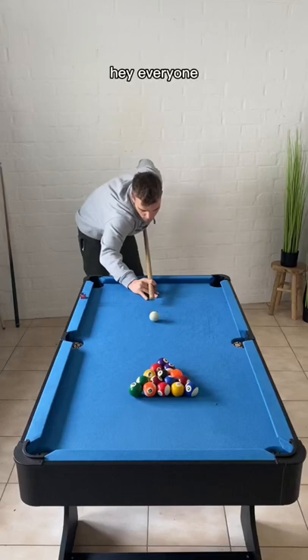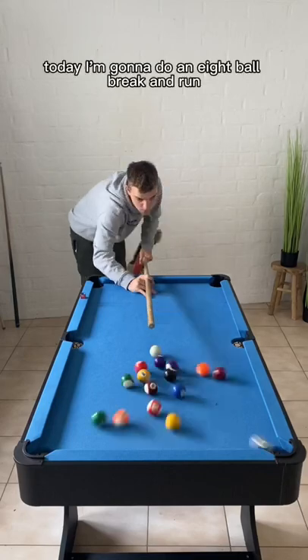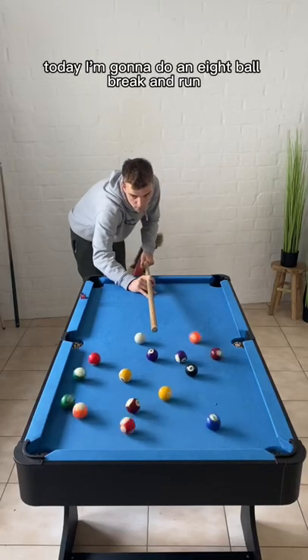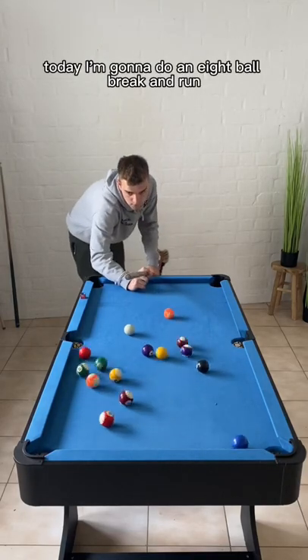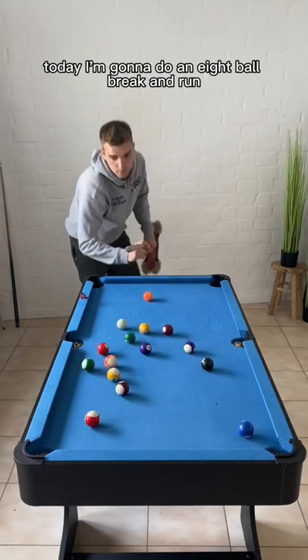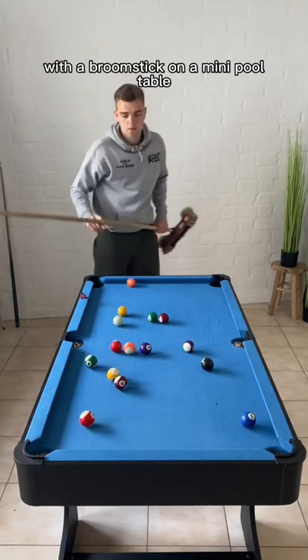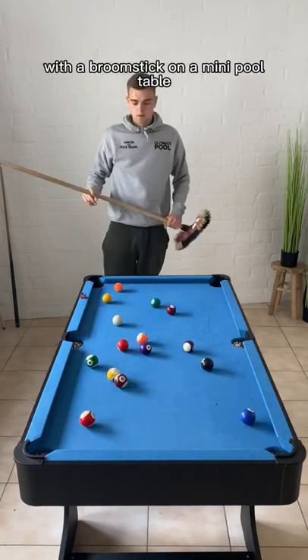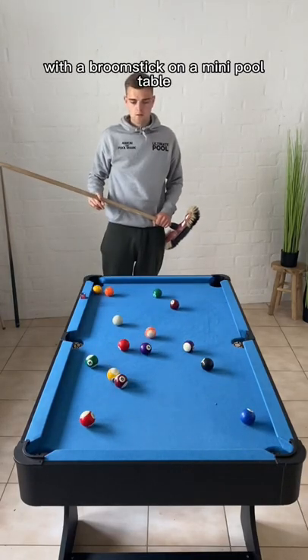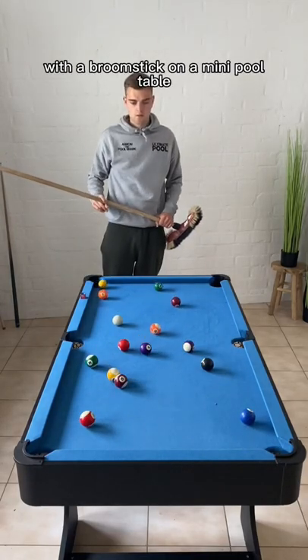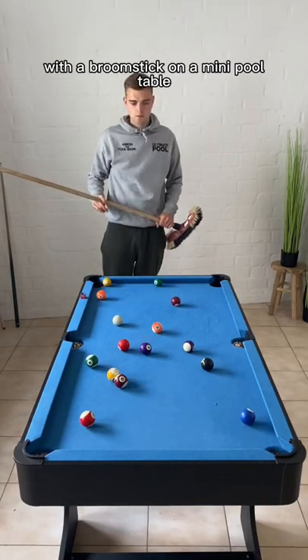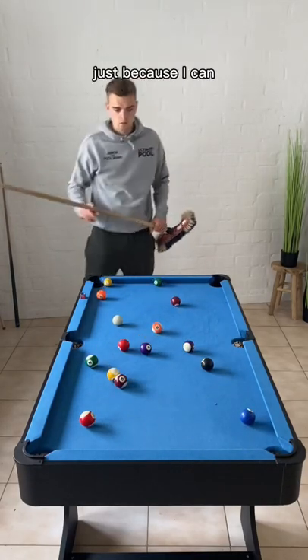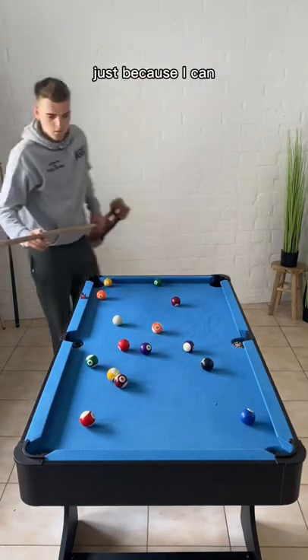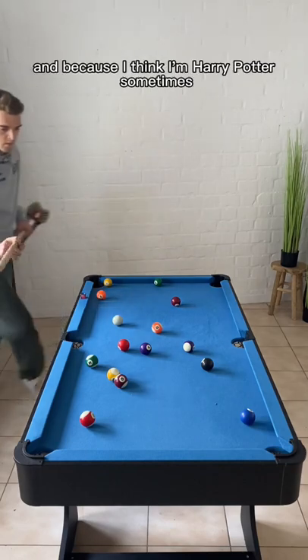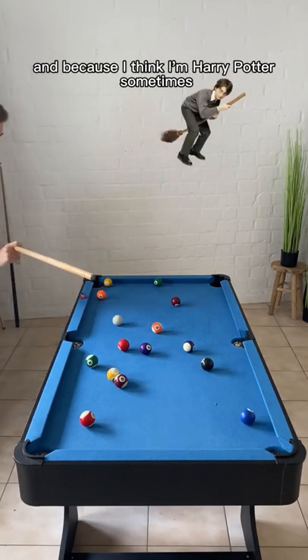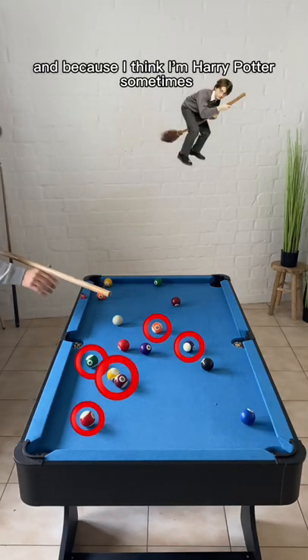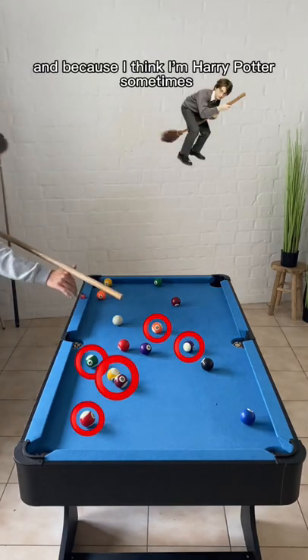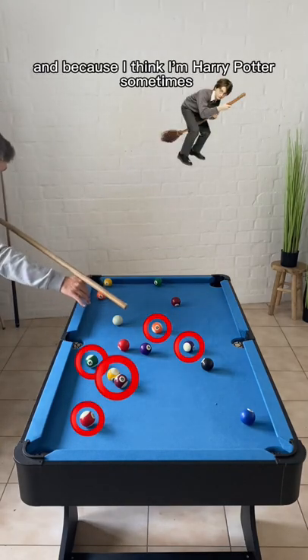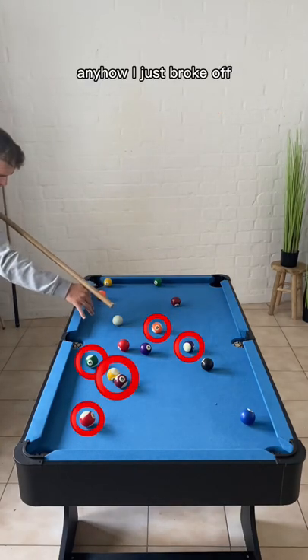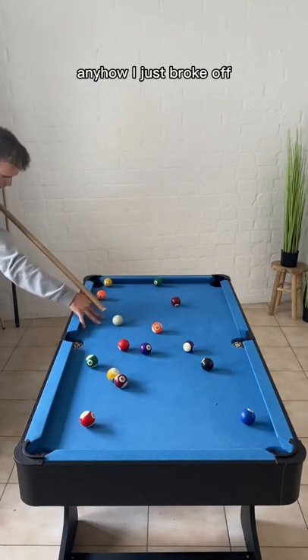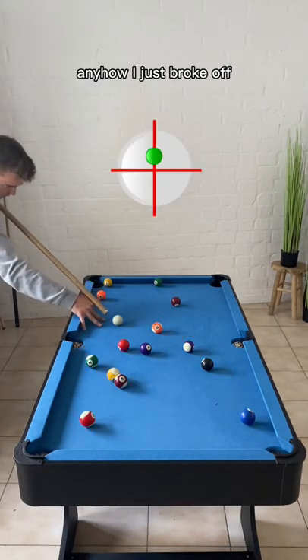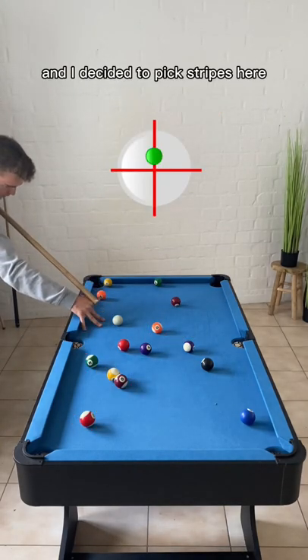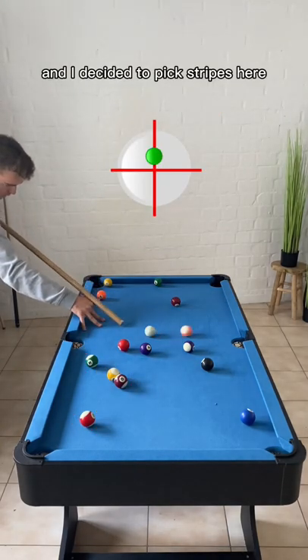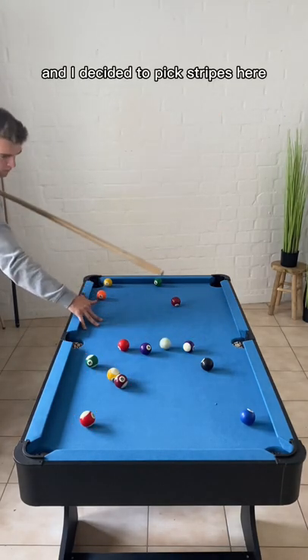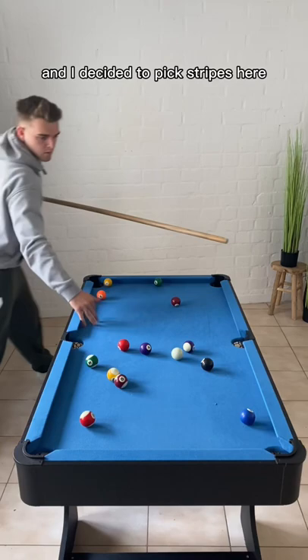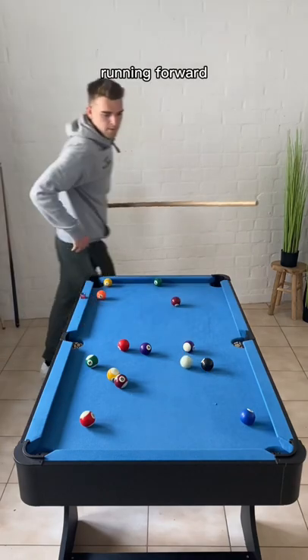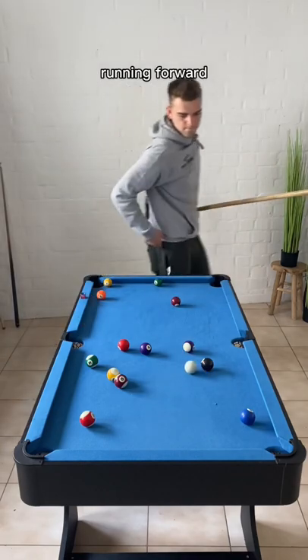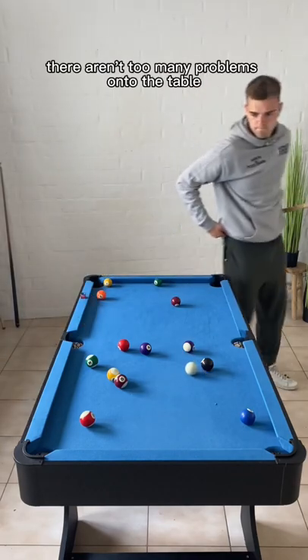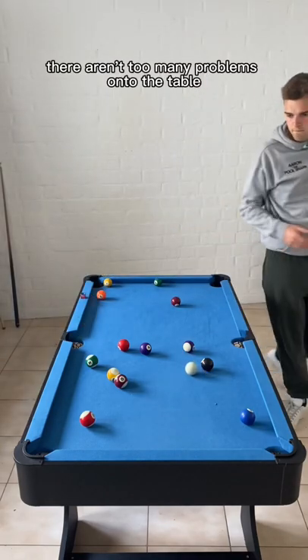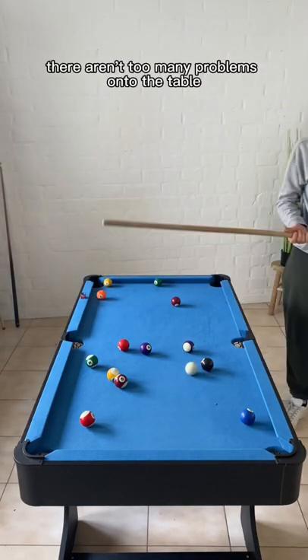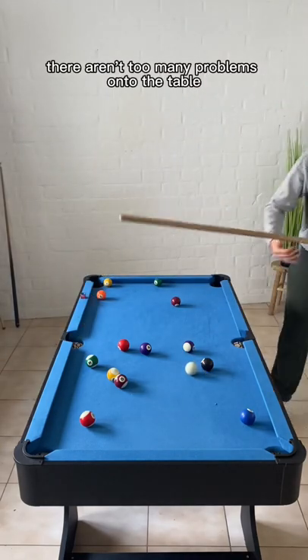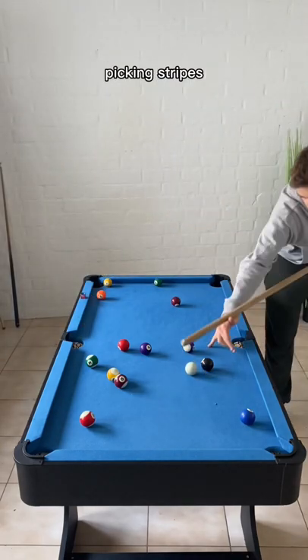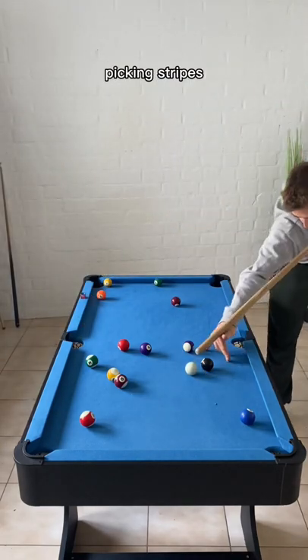Hey everyone, today I'm gonna do an eight ball break and run with a broomstick on a mini pool table, just because I can and because I think I'm Harry Potter sometimes. Anyhow, I just broke off and I decided to pick stripes here. Running forward, there aren't too many problems on the table picking stripes.